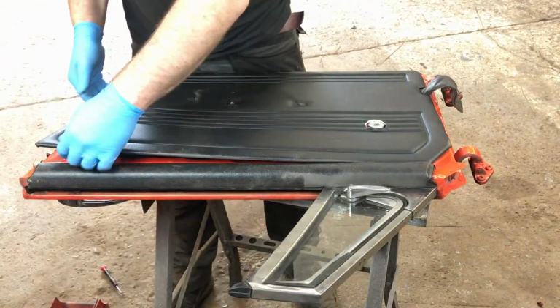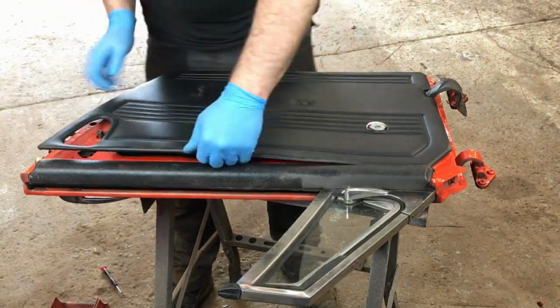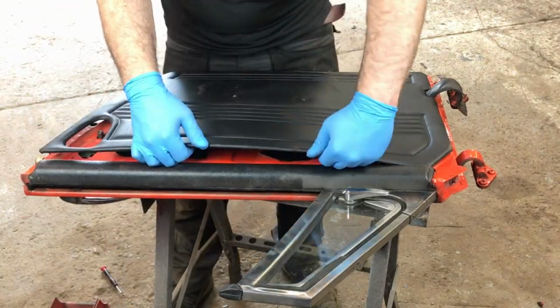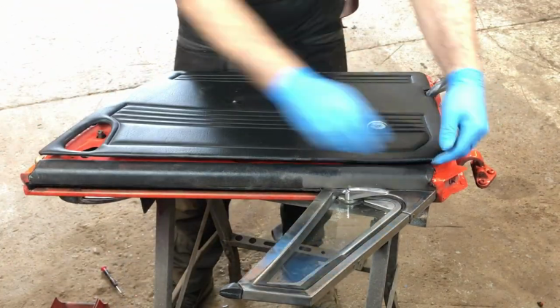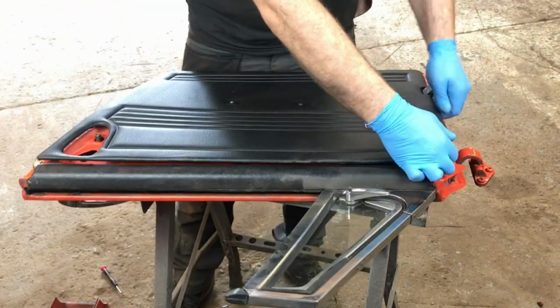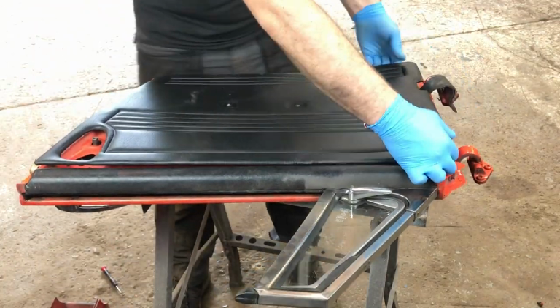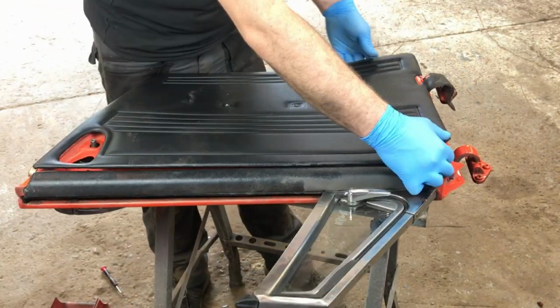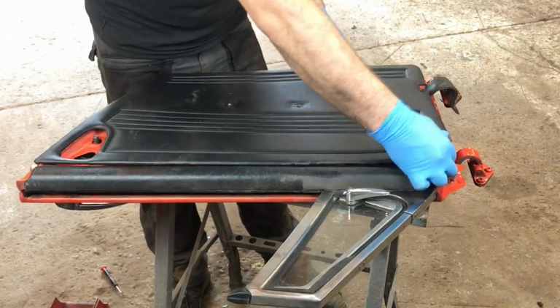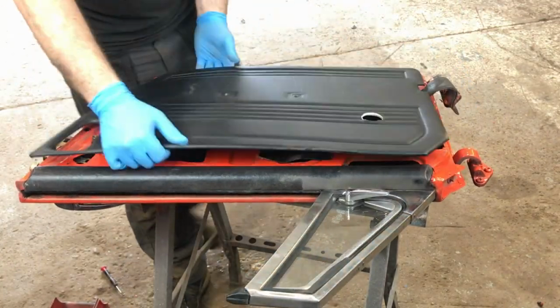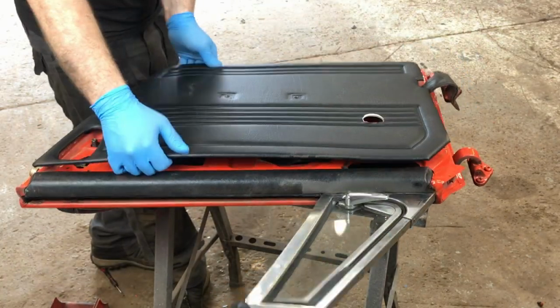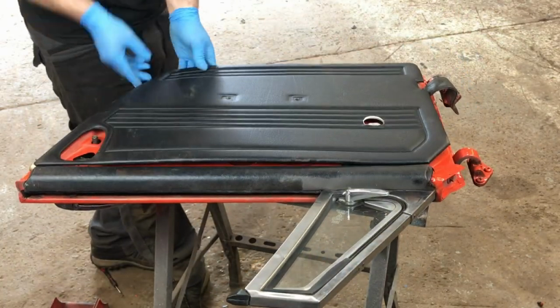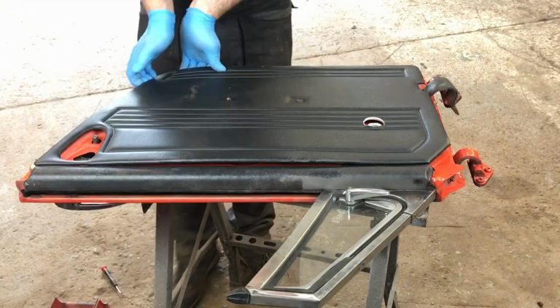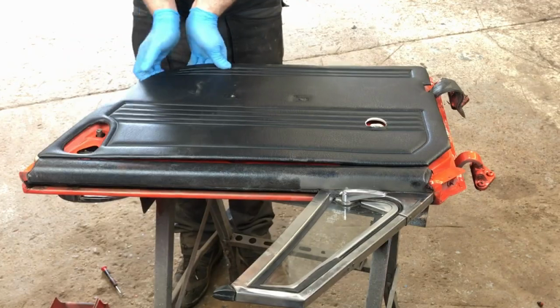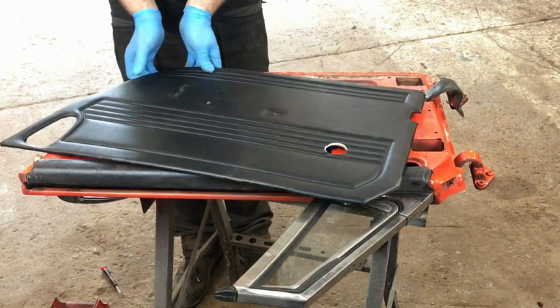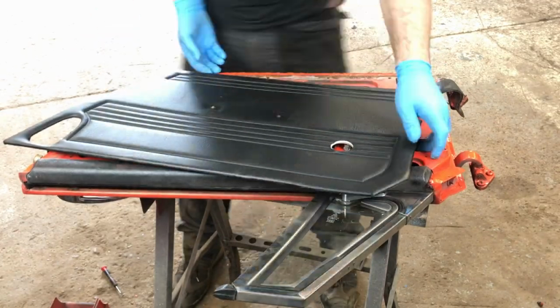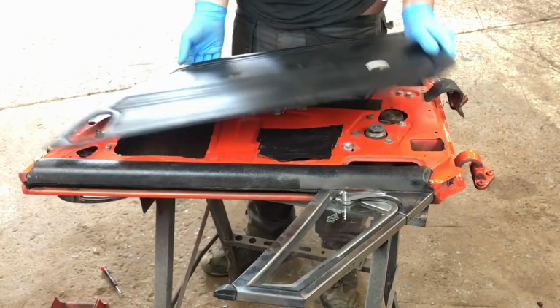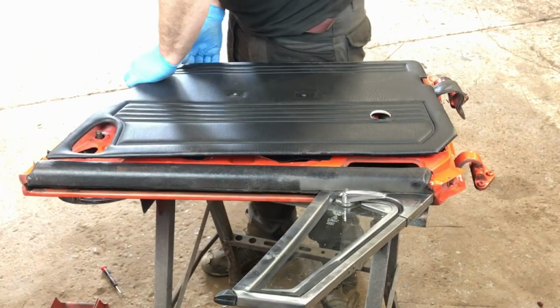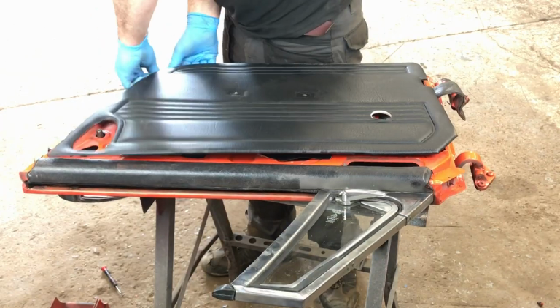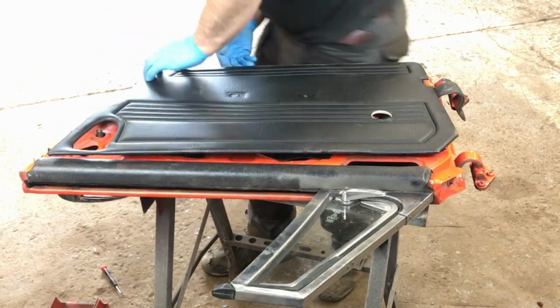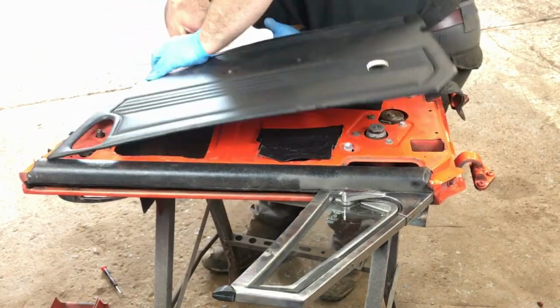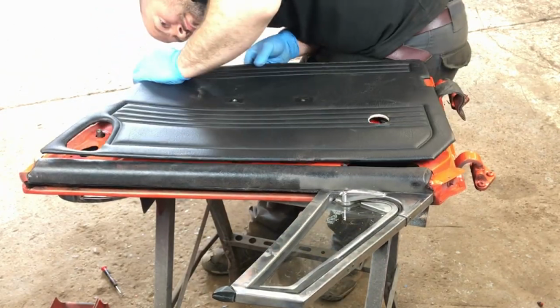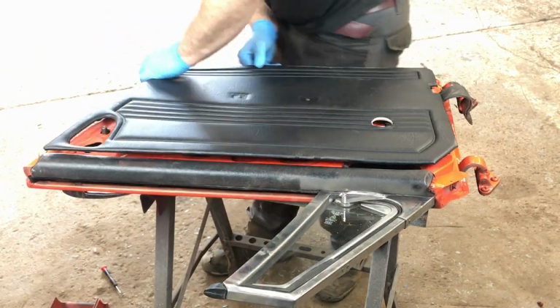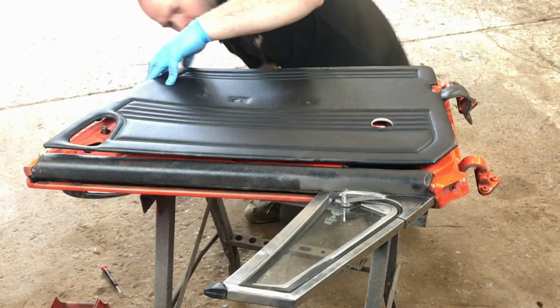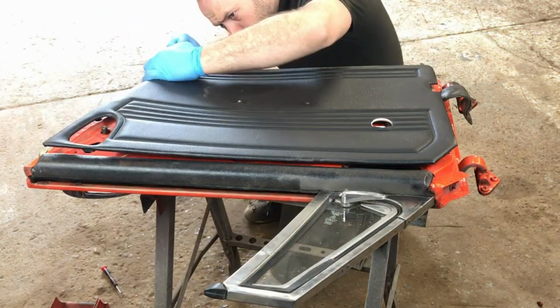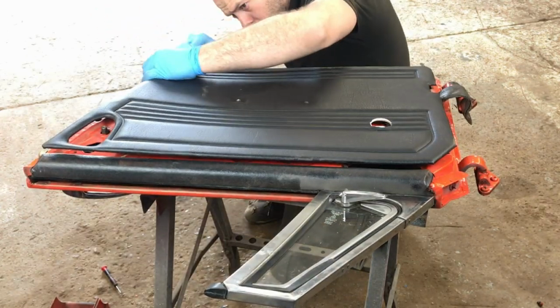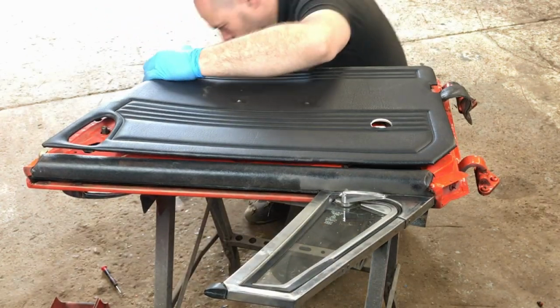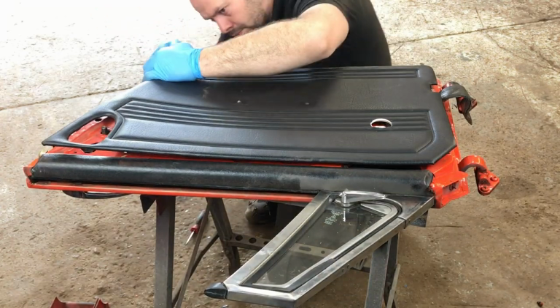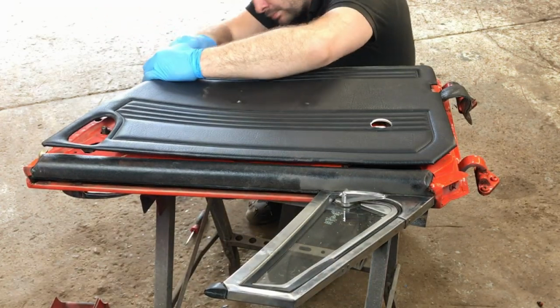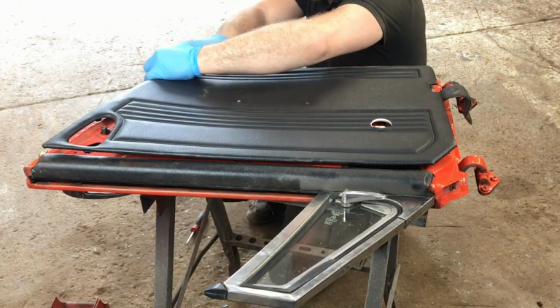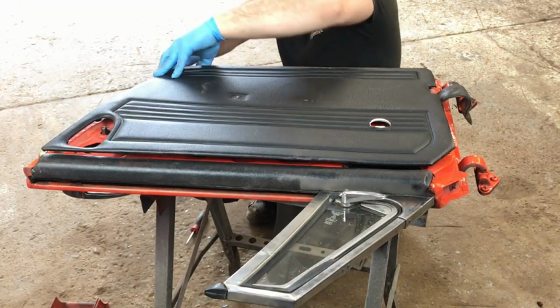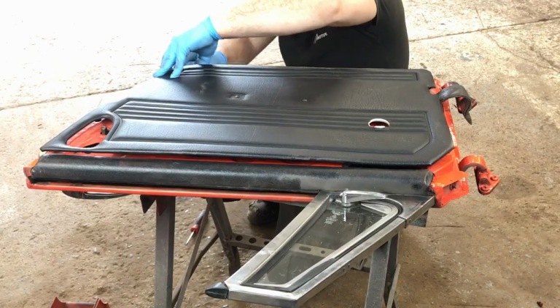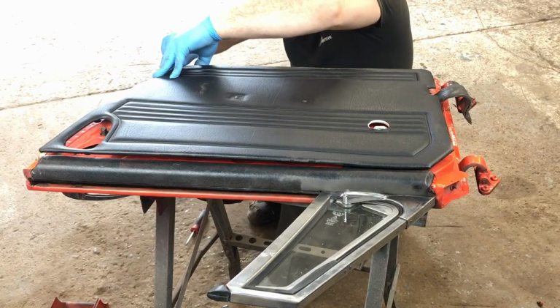With the hardware removed the door card is eased upwards. All but one of the spring clips released freely; the stuck clip required a little persuasion with the screwdriver.